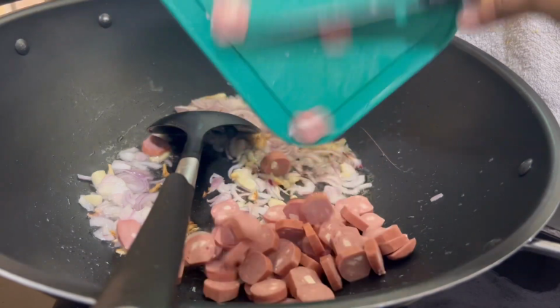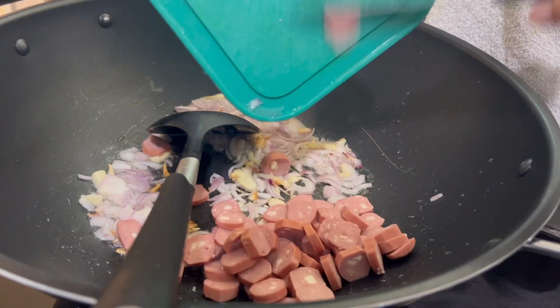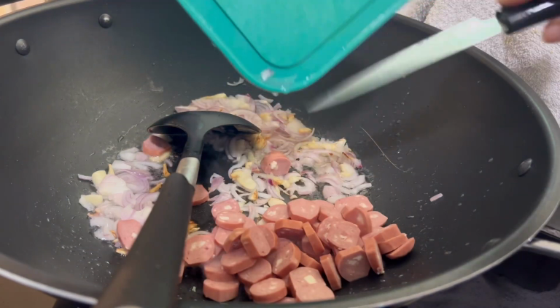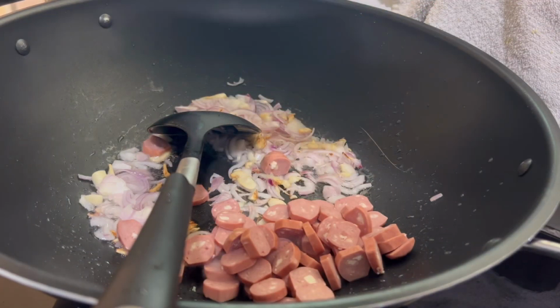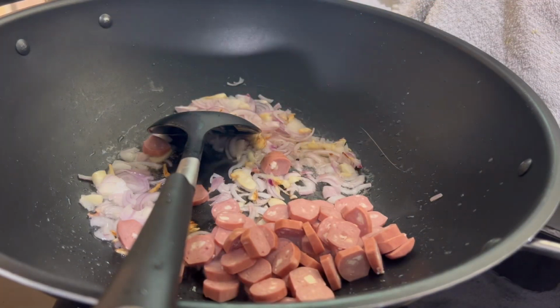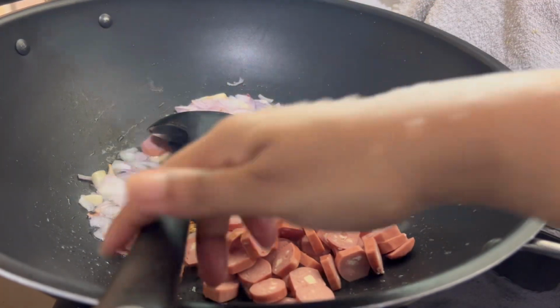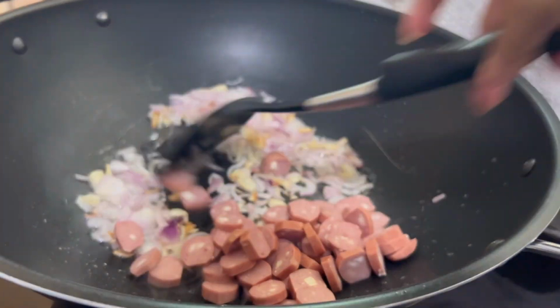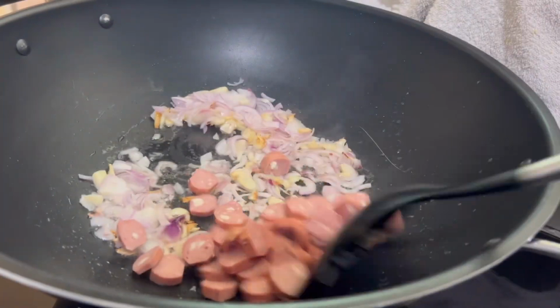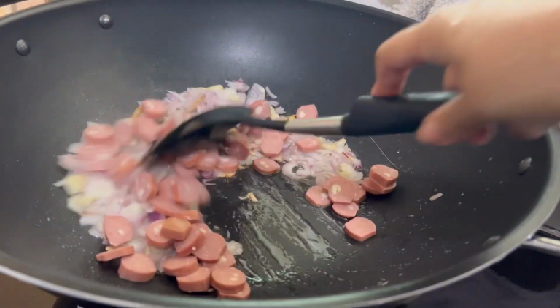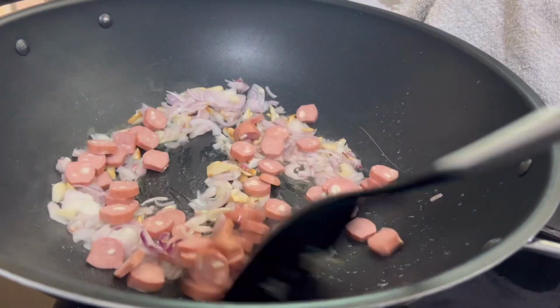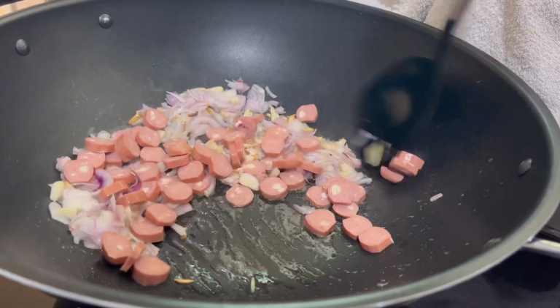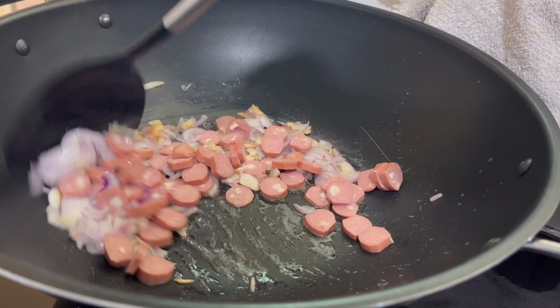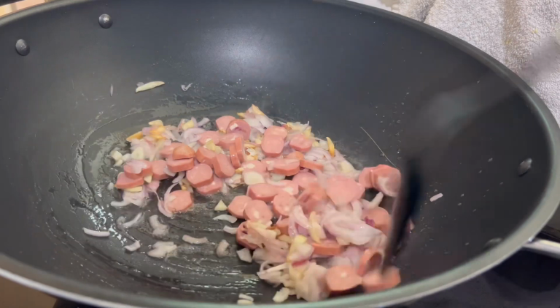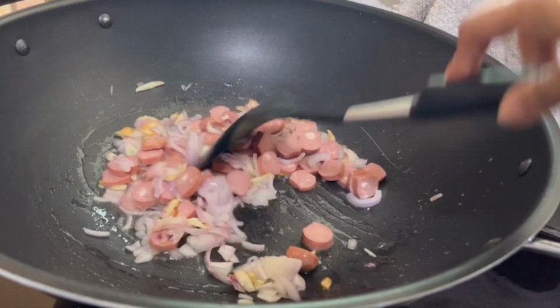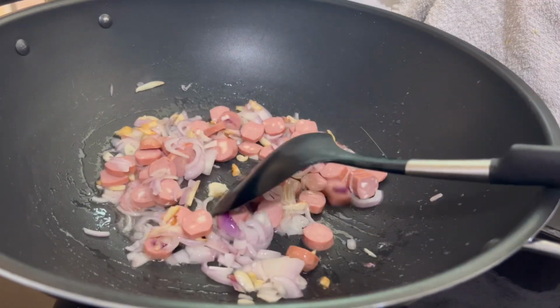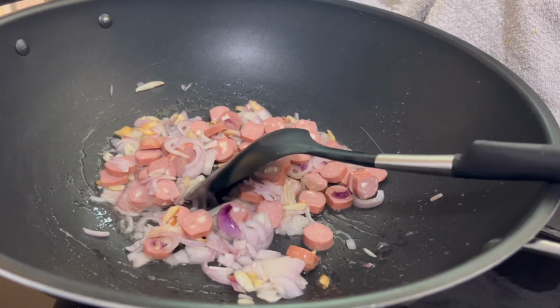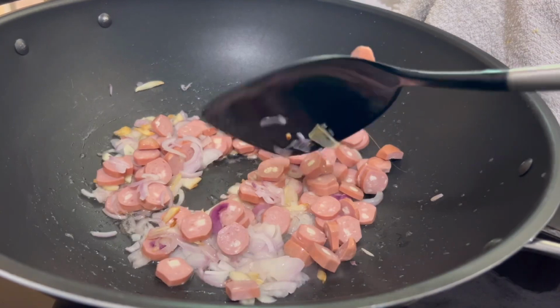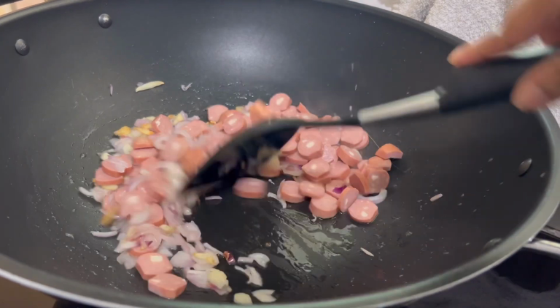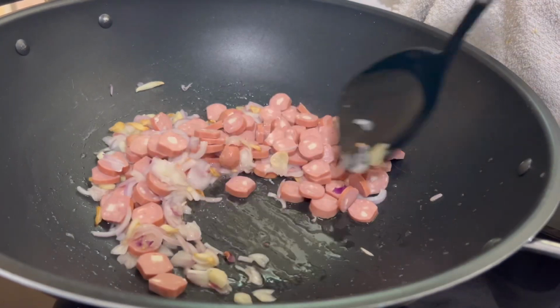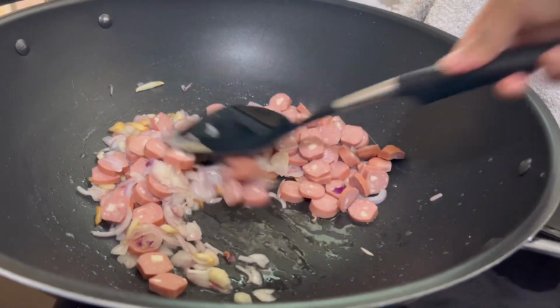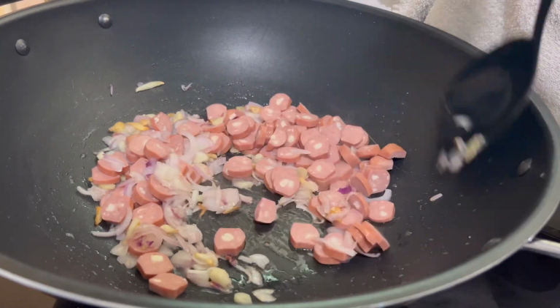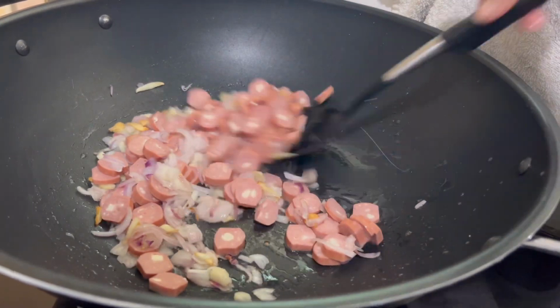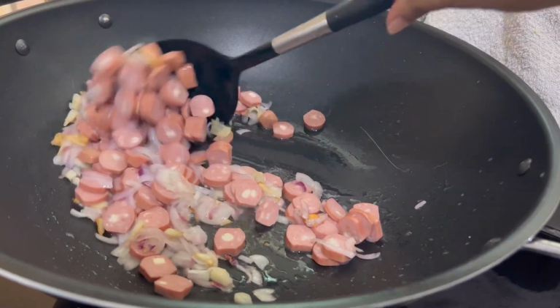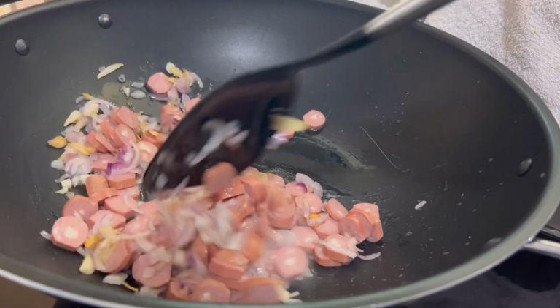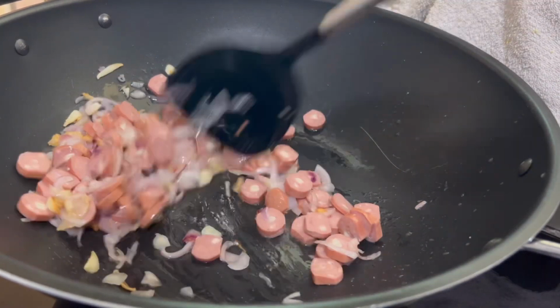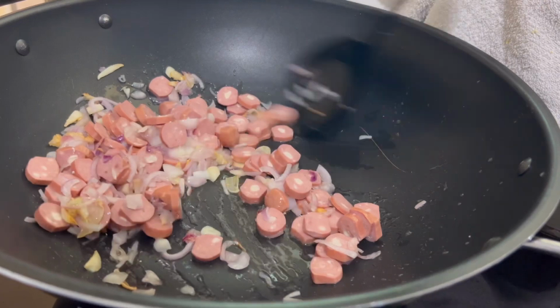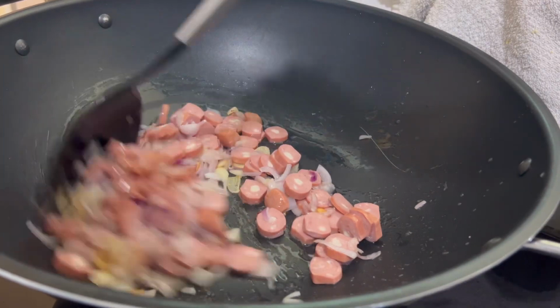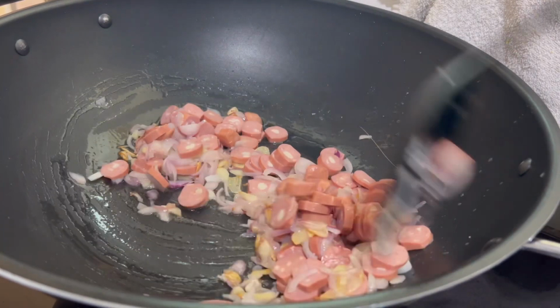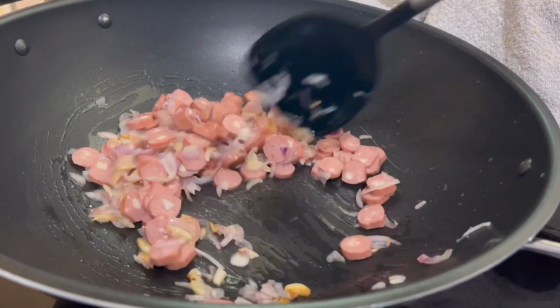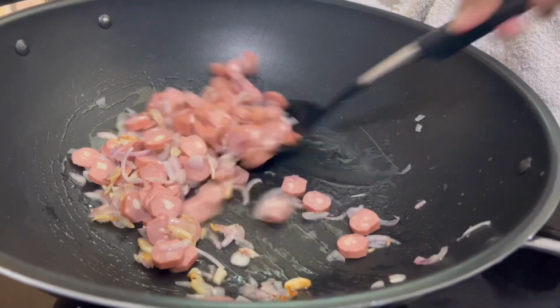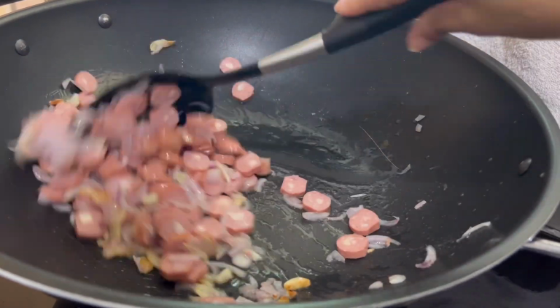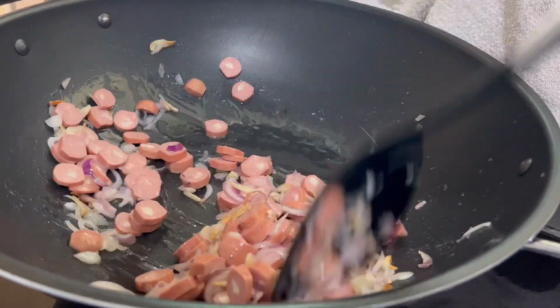I am going to slice chicken and any seafood. If you want to try it vegetarian, you can make it vegetarian.